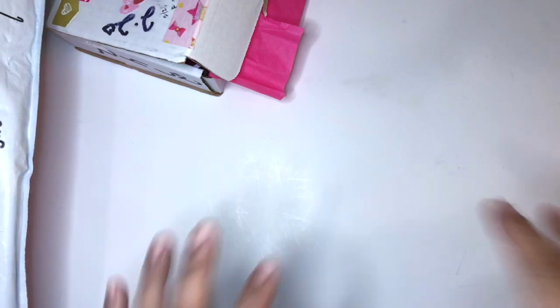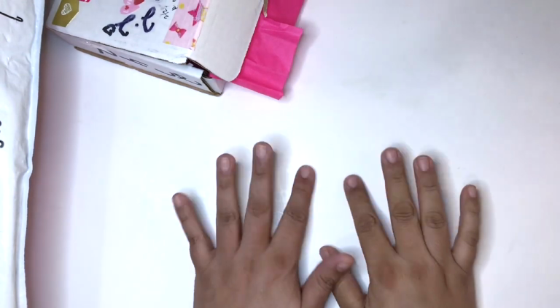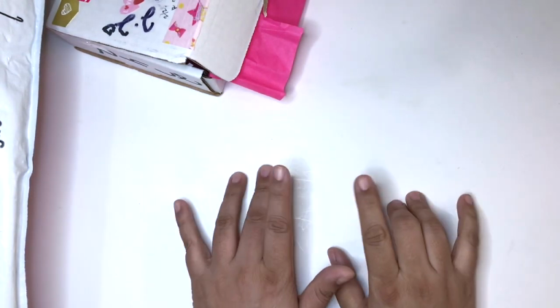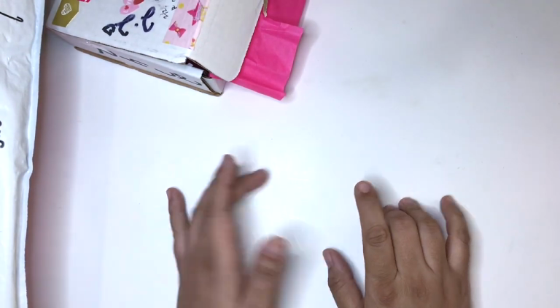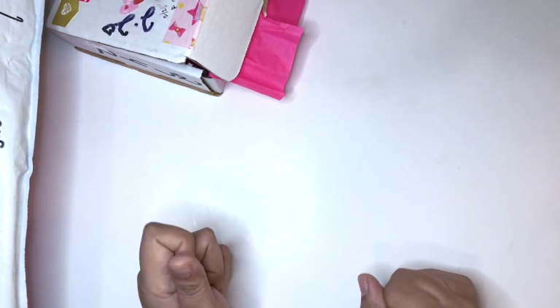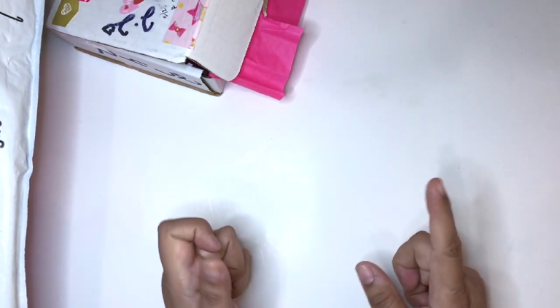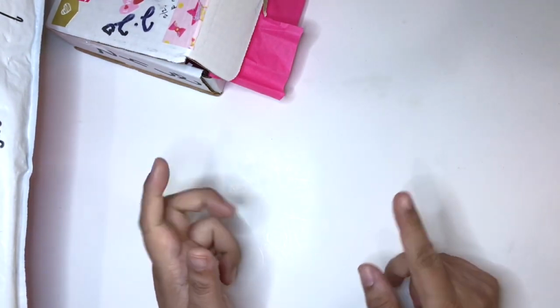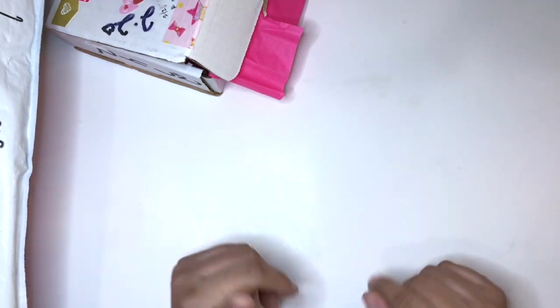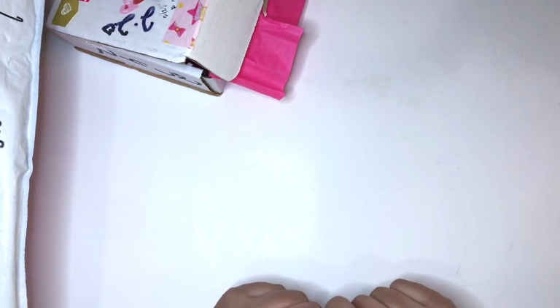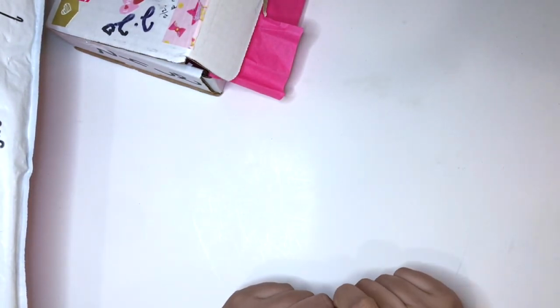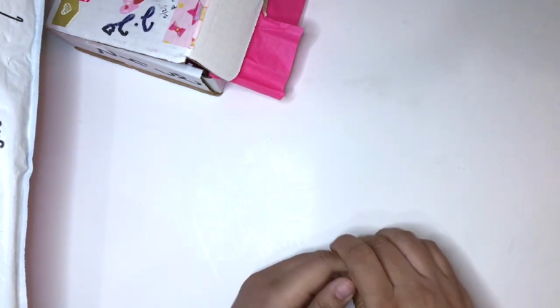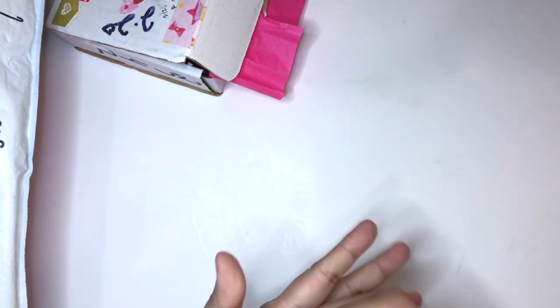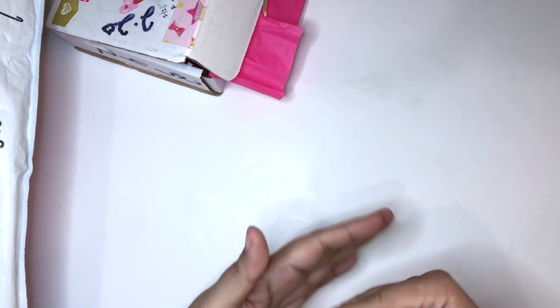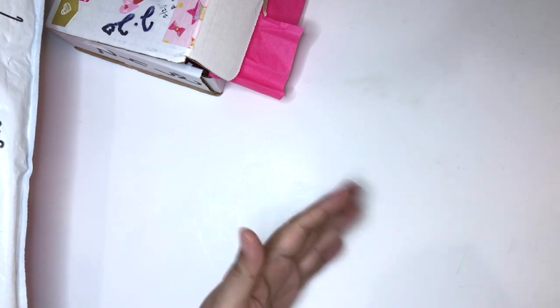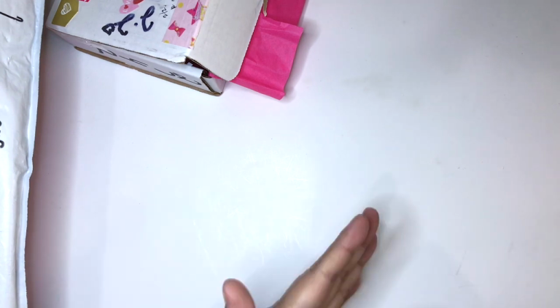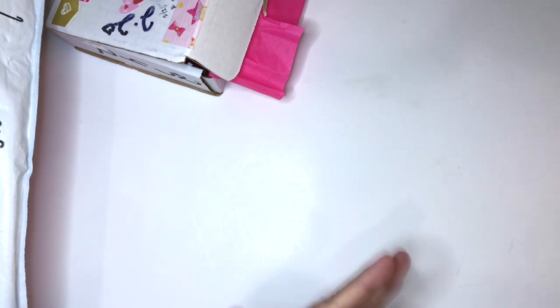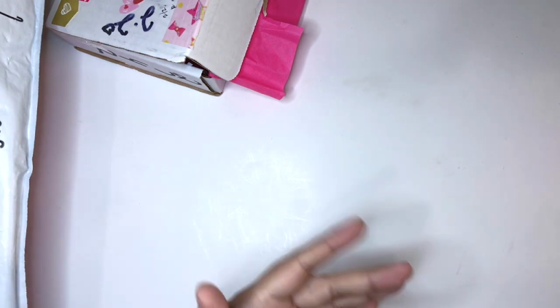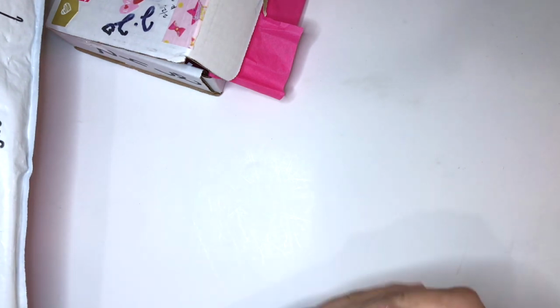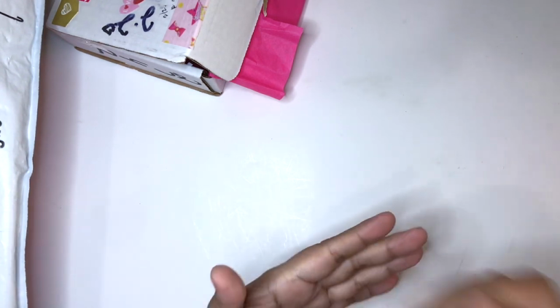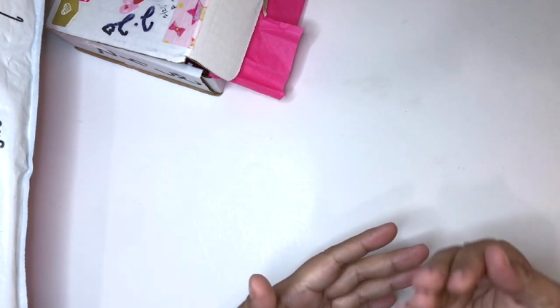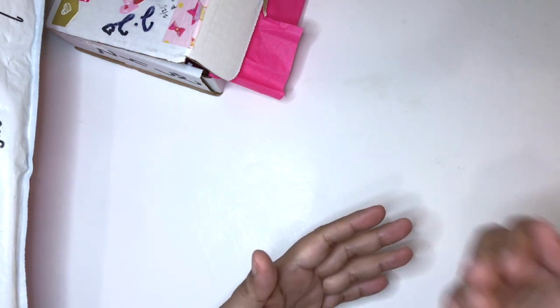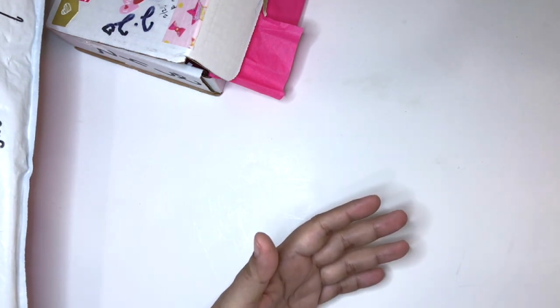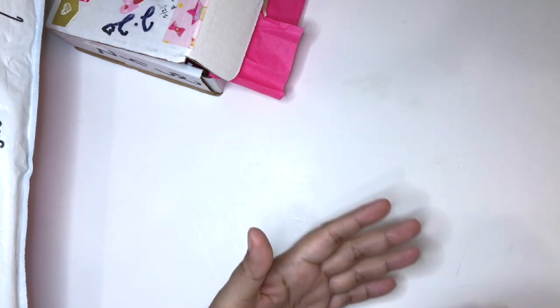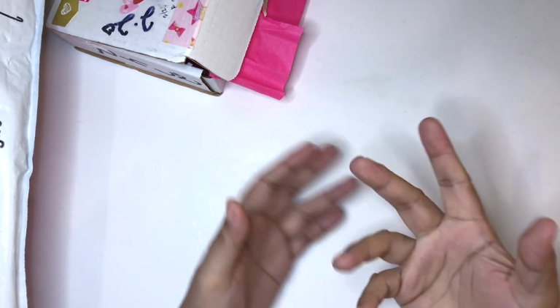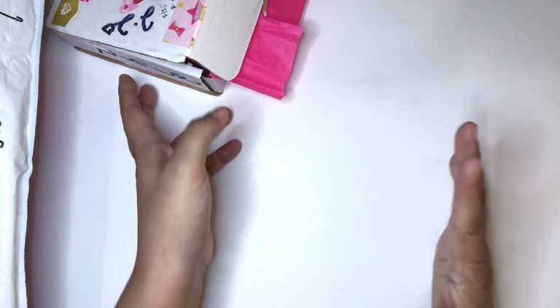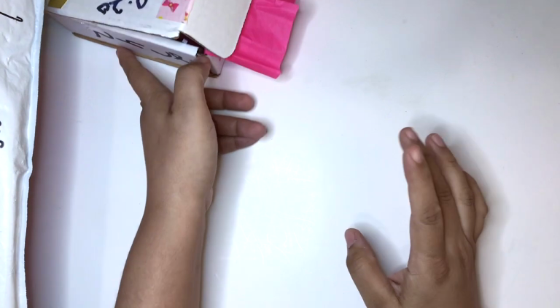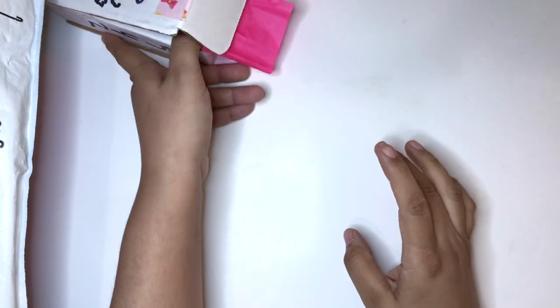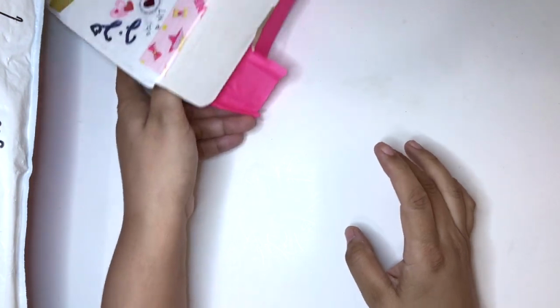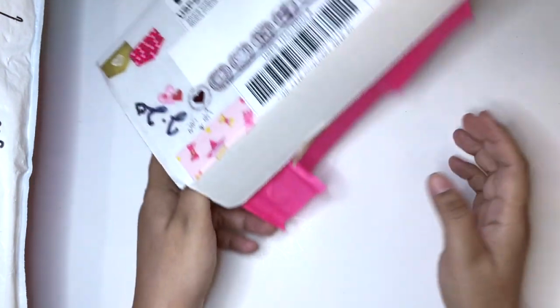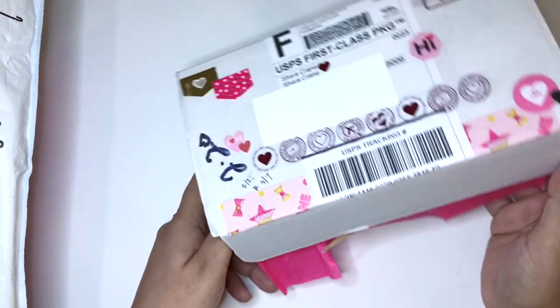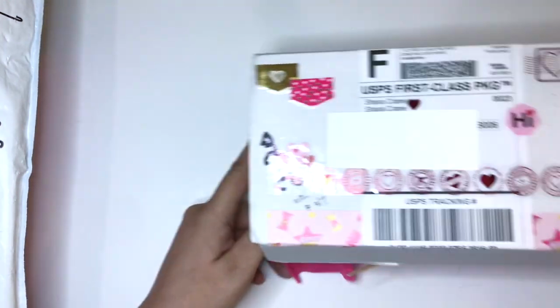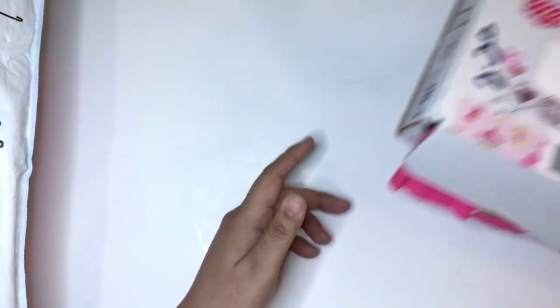Hello everyone, this is V — Buzzing with V. Welcome to another video. Today's video is Happy Mail and I'm so excited to get Happy Mail PO Box mail. So let's get on into it.